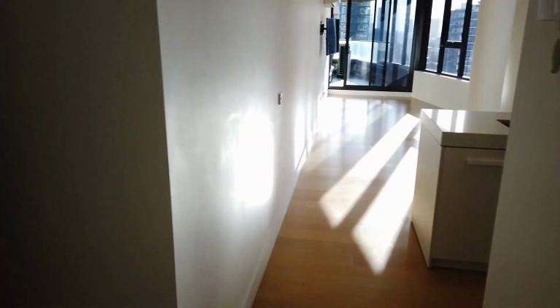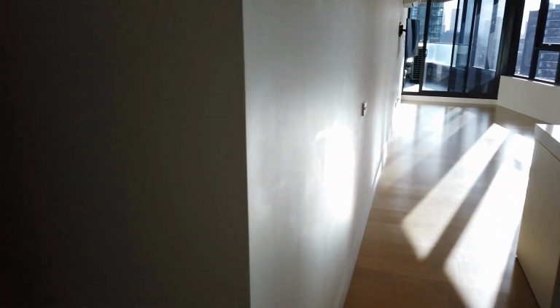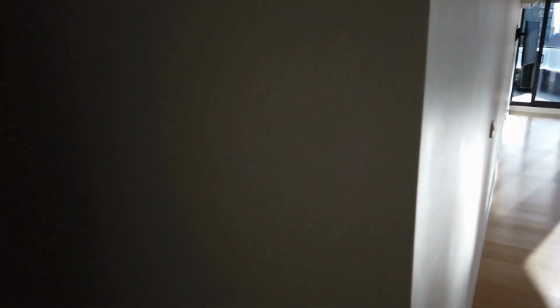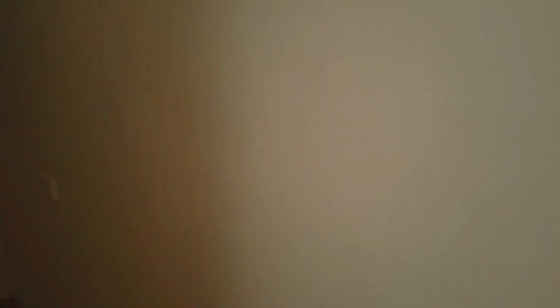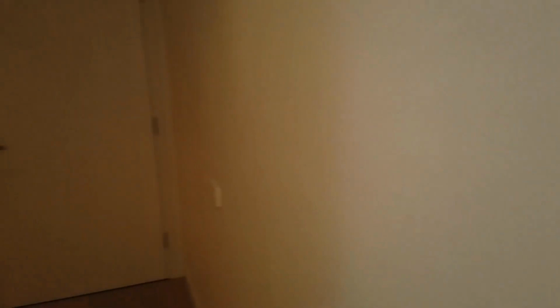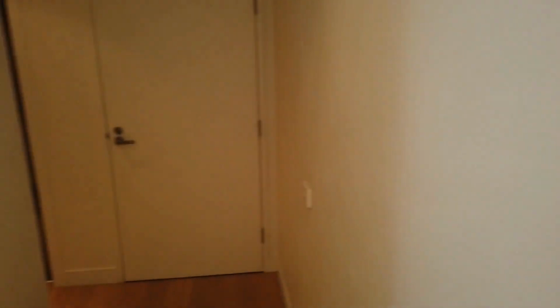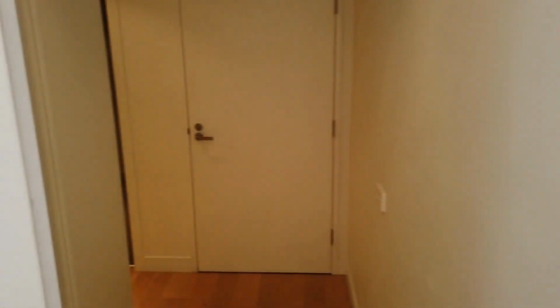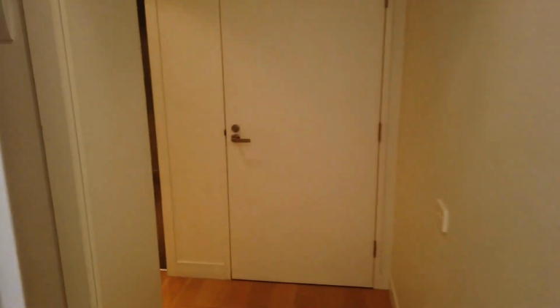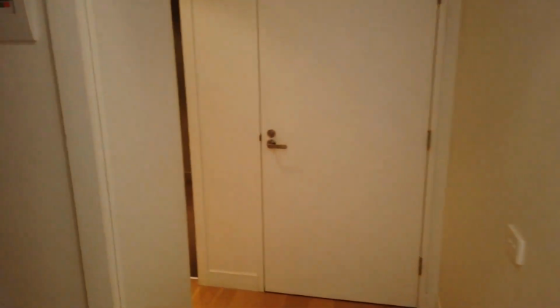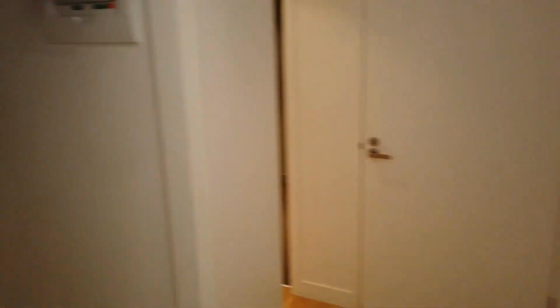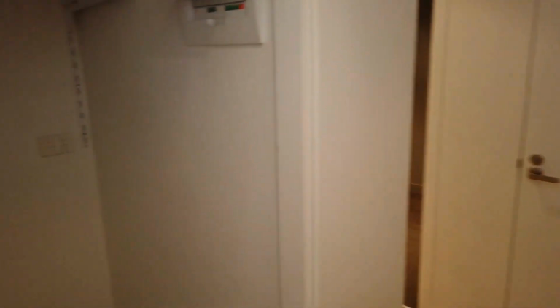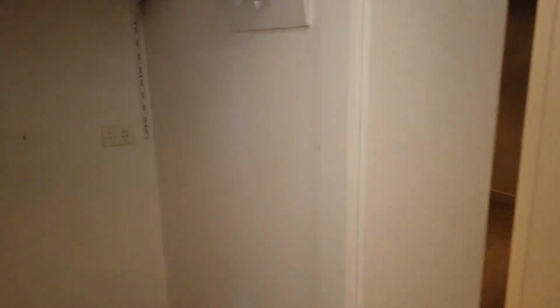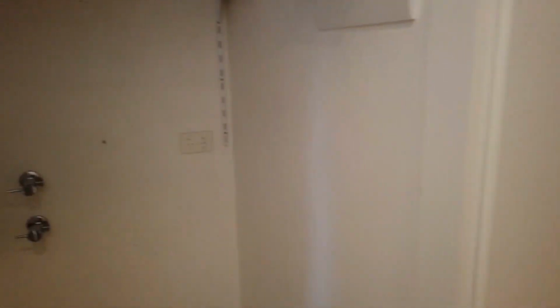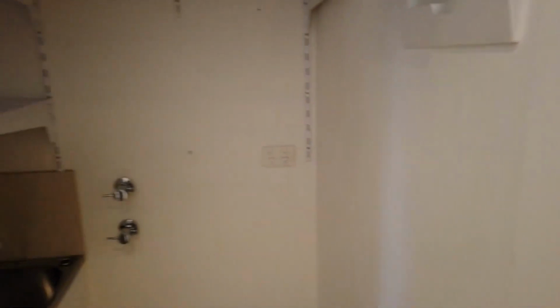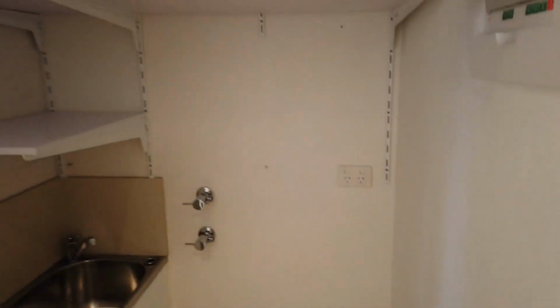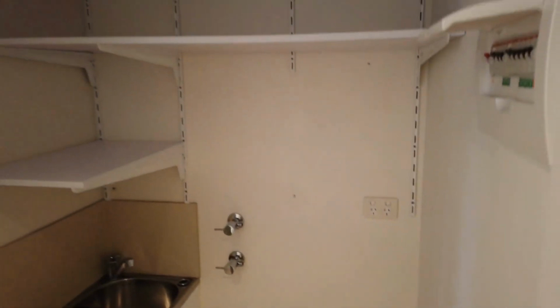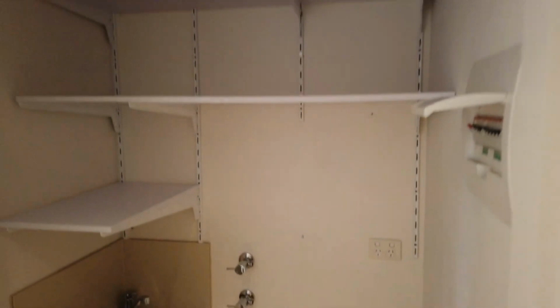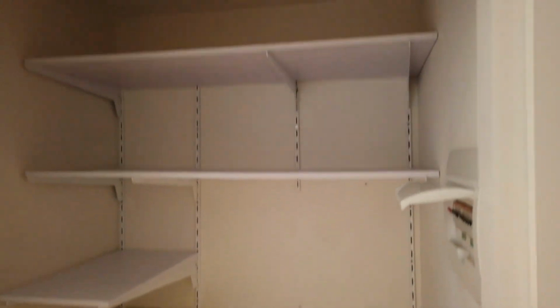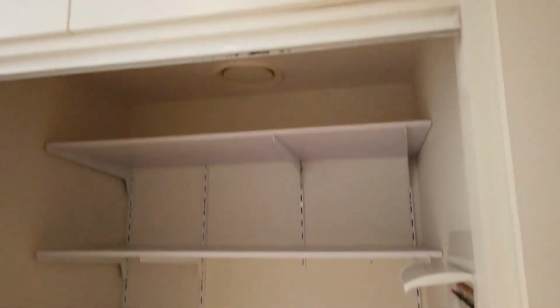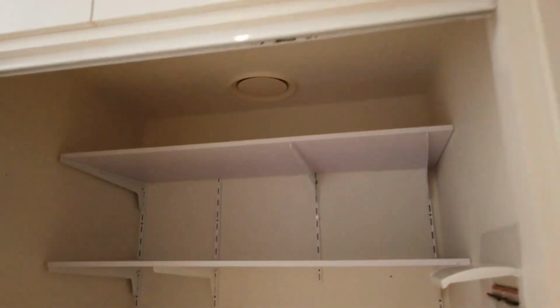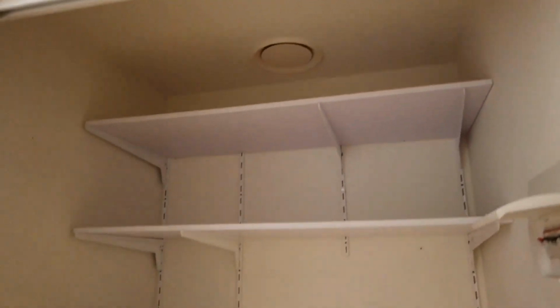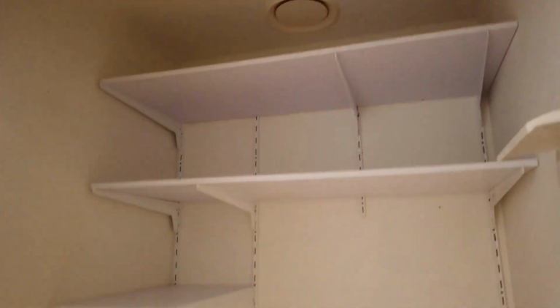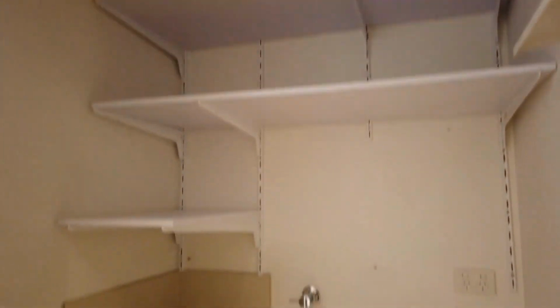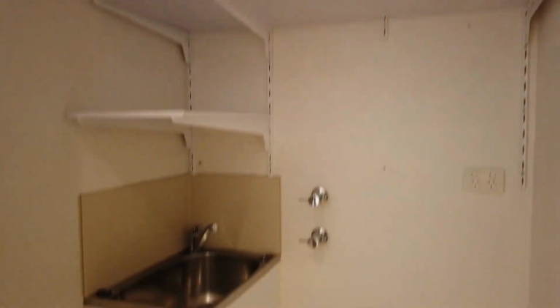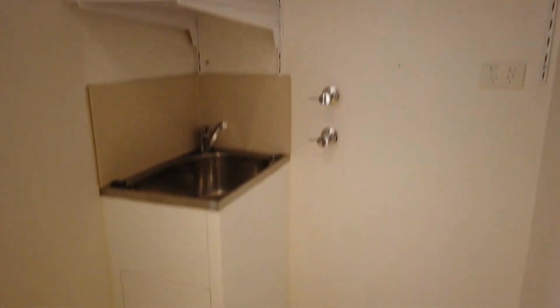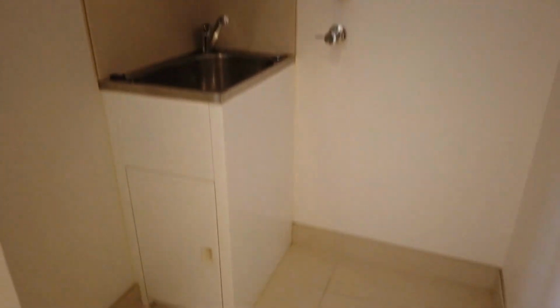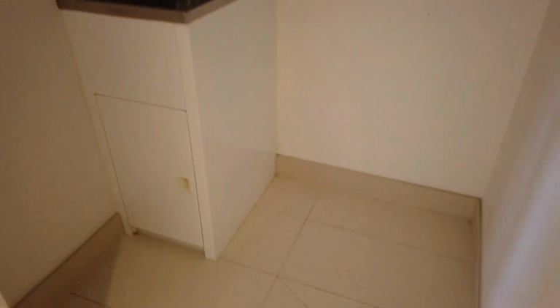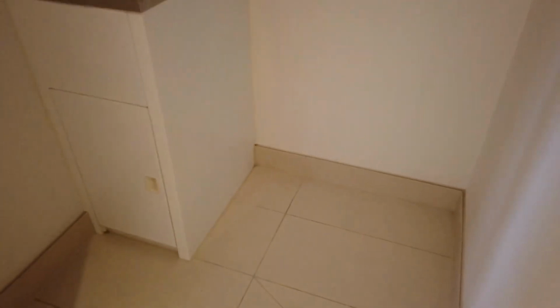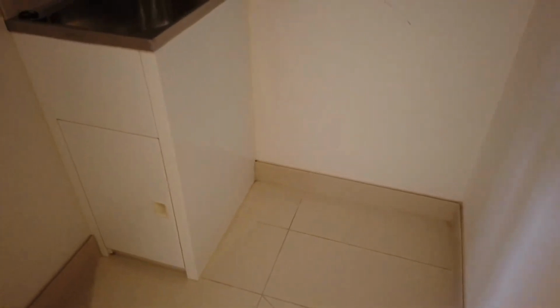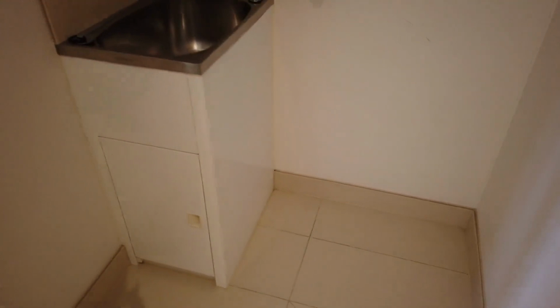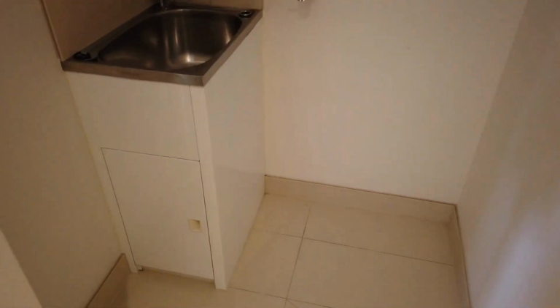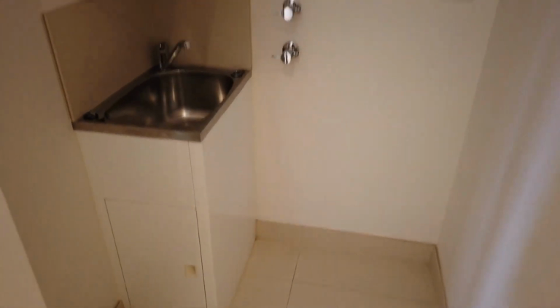Moving on — so that's the main entrance. Over here, you are looking at the extra large European laundry with some storage rack on top and plenty of space for your washer and dryer.